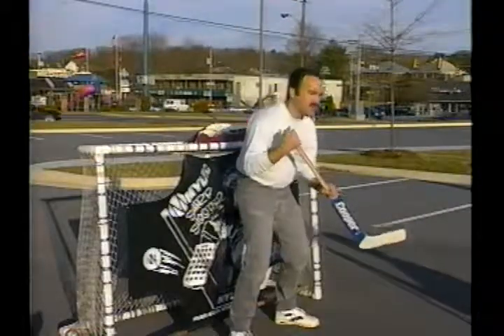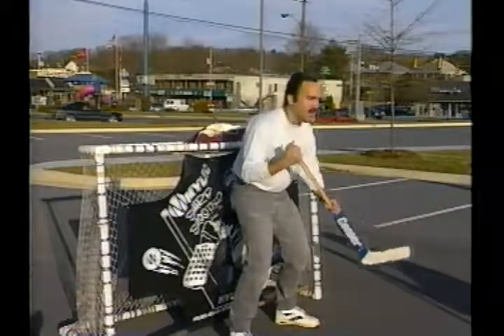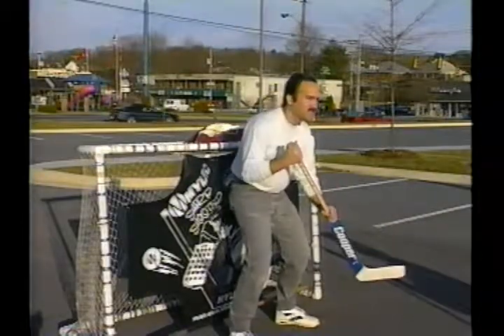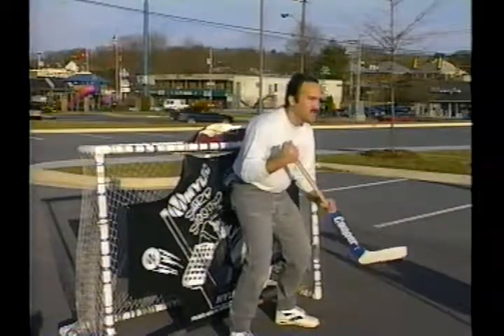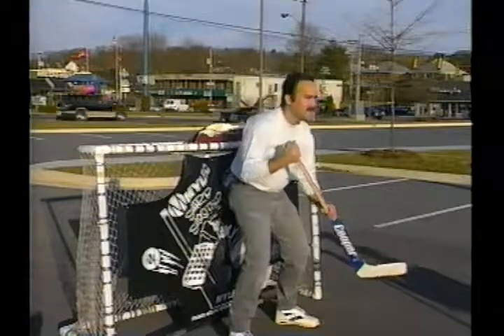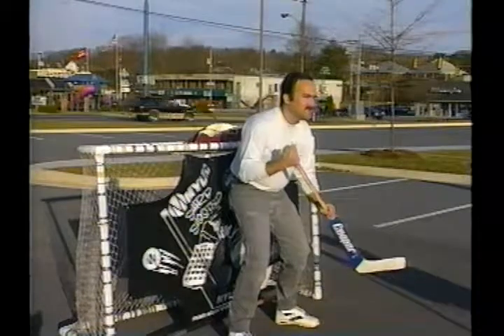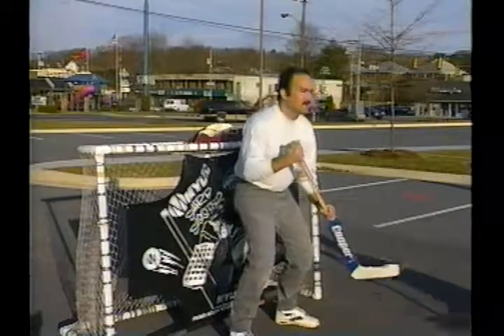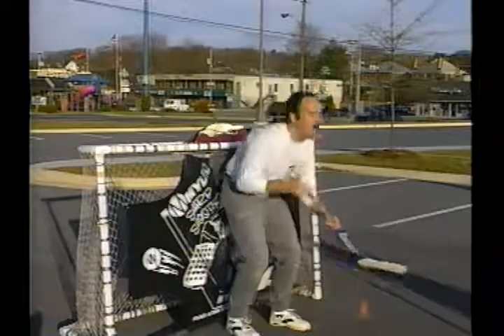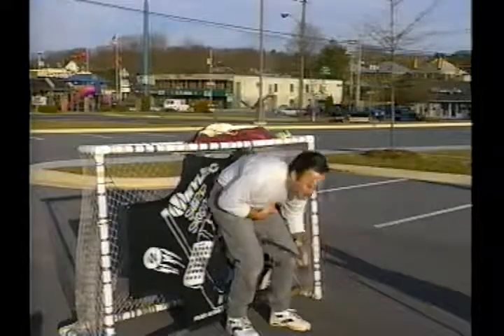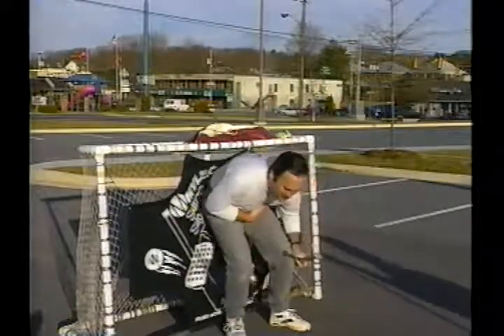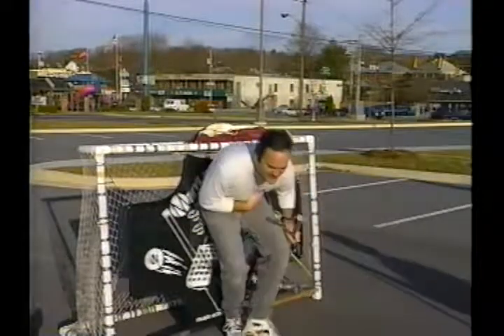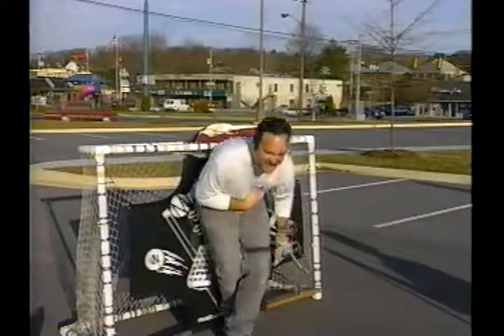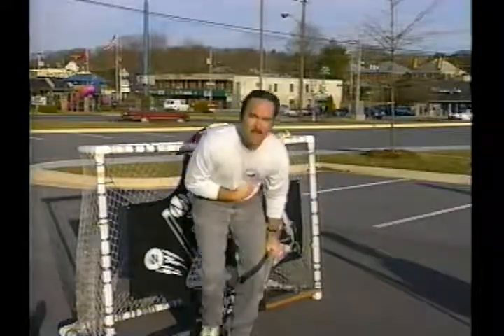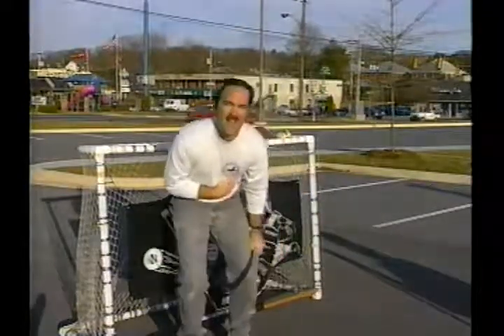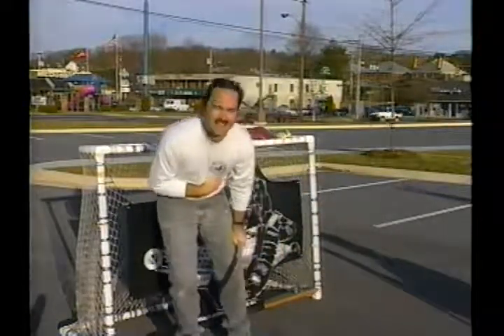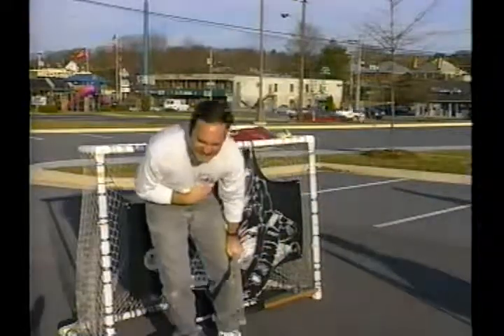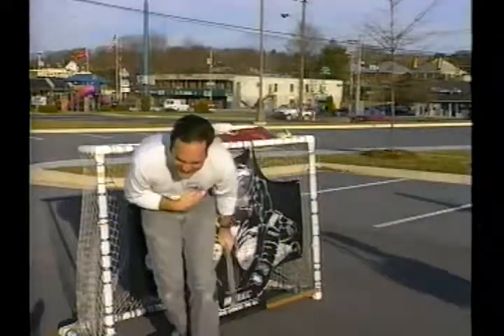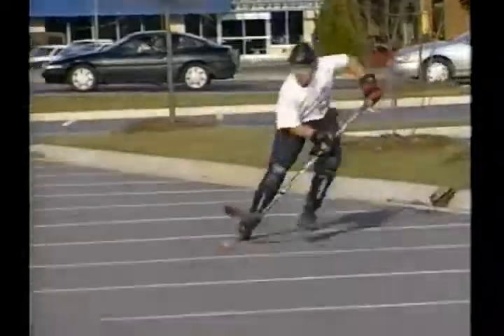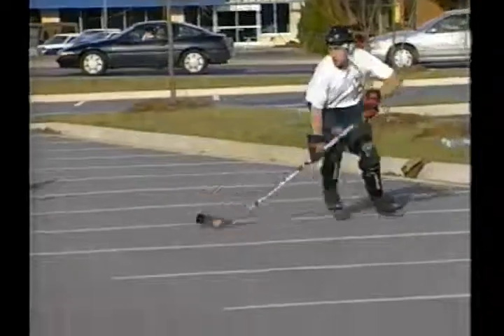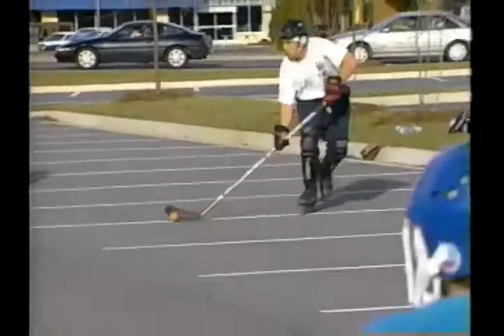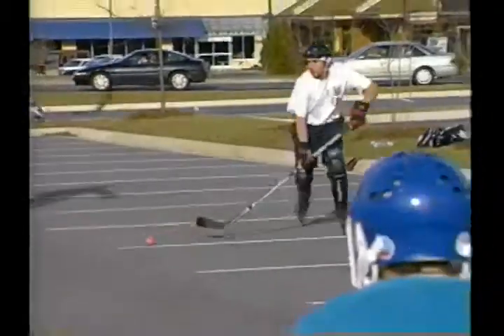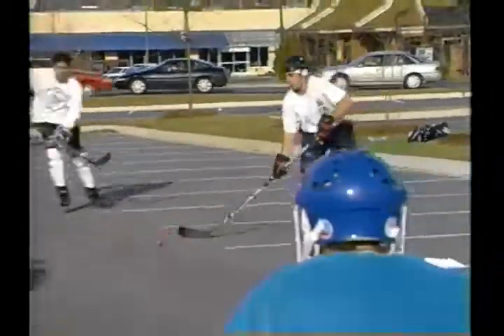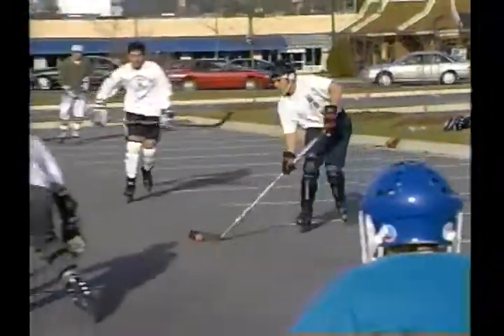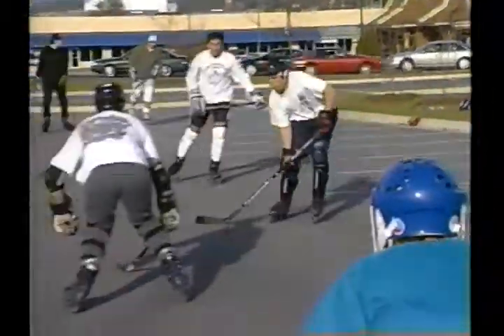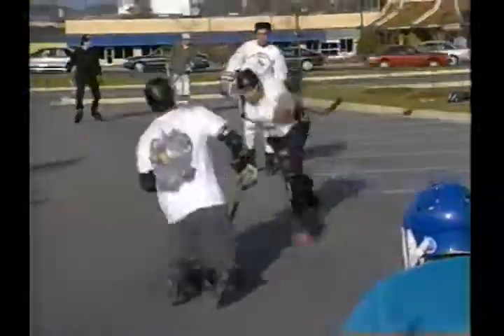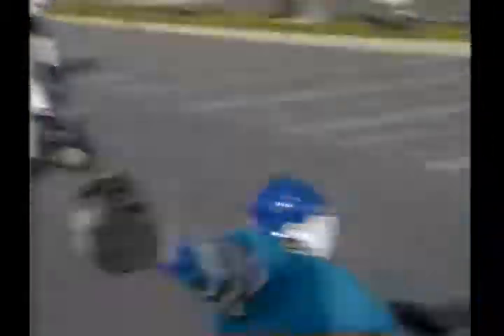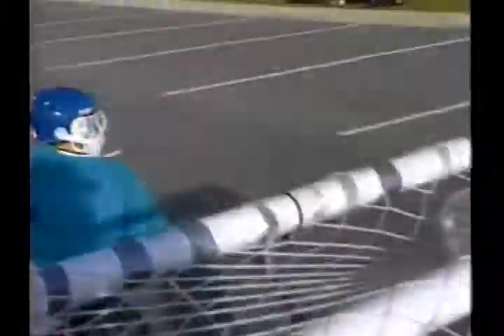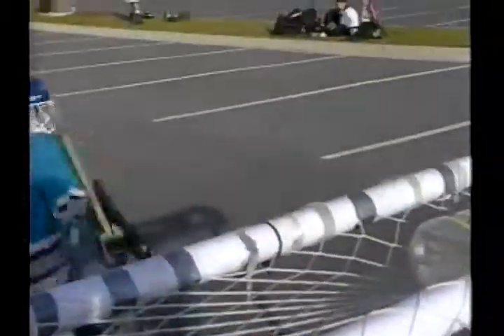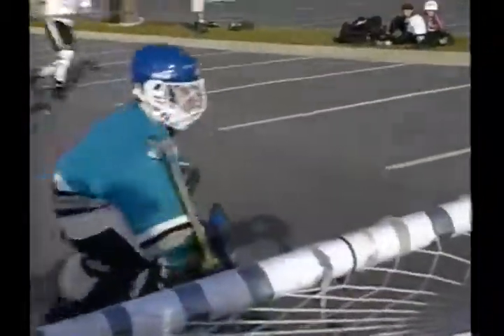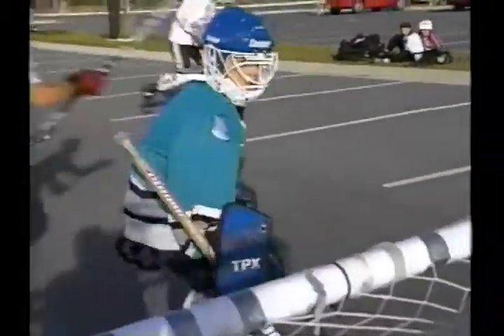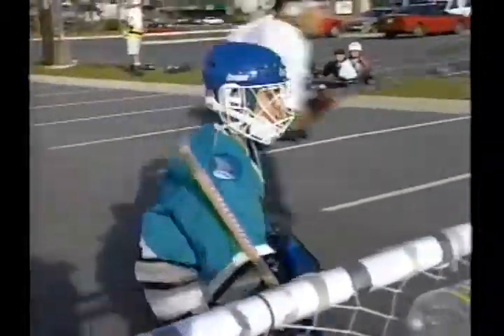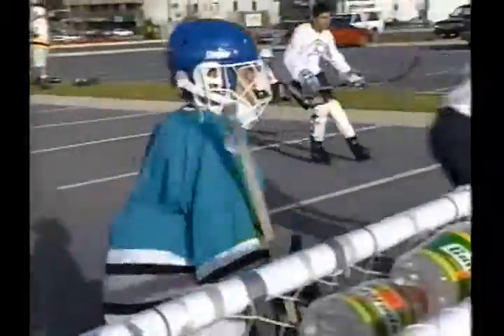All right, let's go, guys. Come on. Oh! Maybe not. It can get rough sometimes. We lose our cool sometimes with each other, but we'll just shake it off.